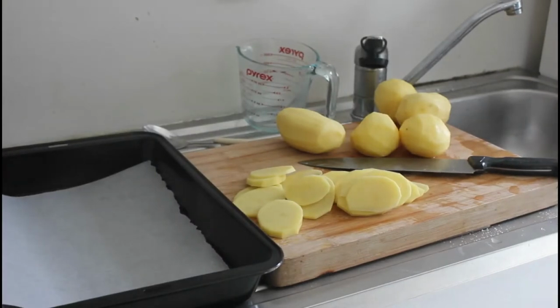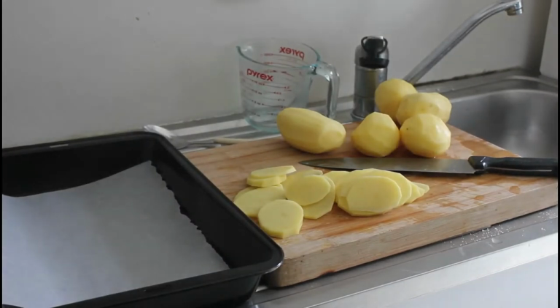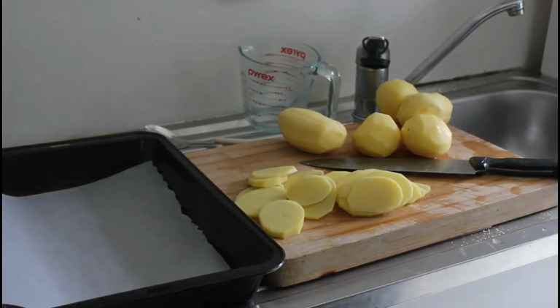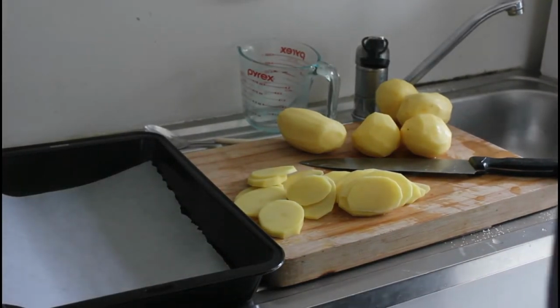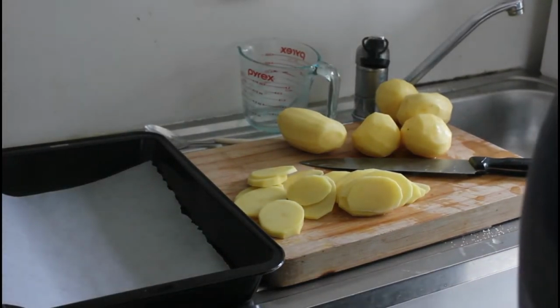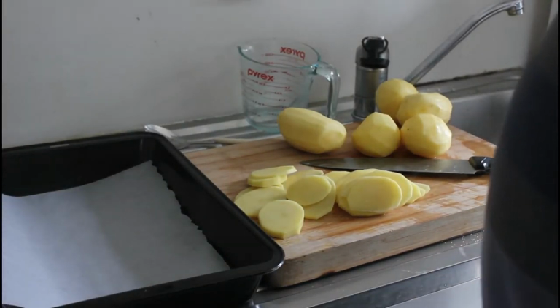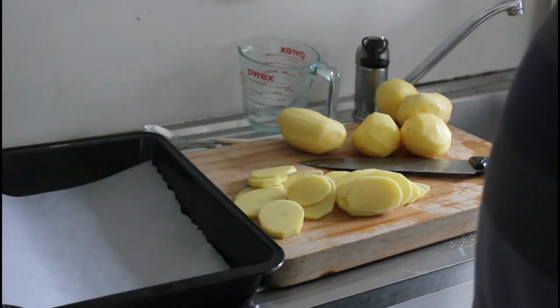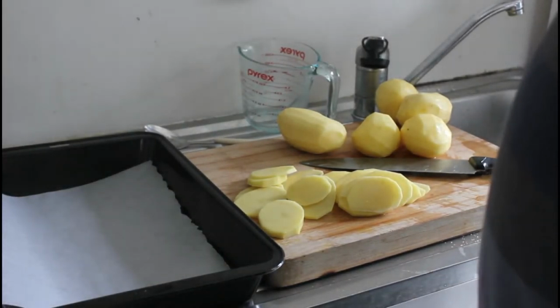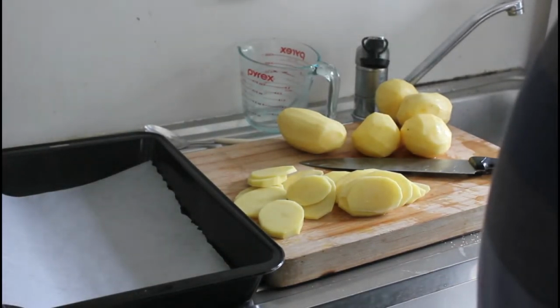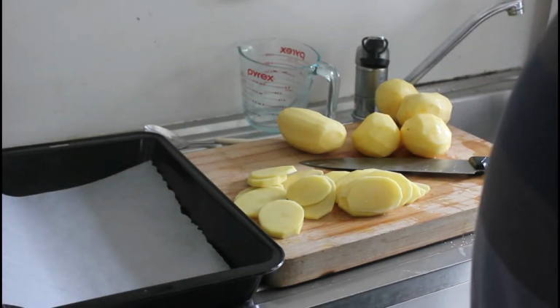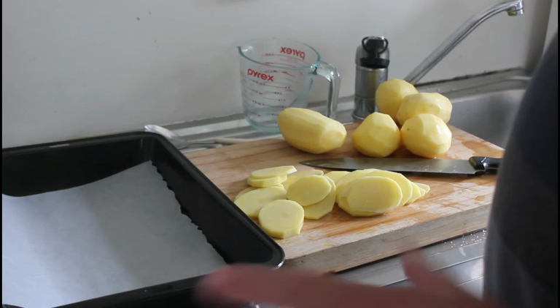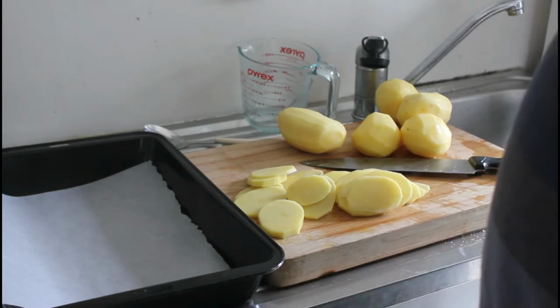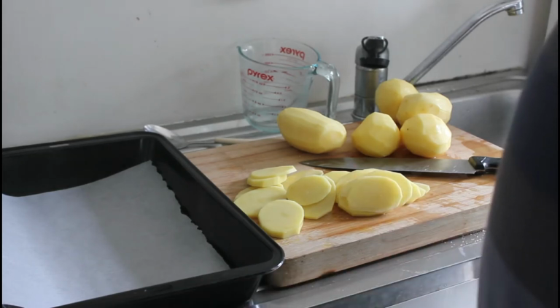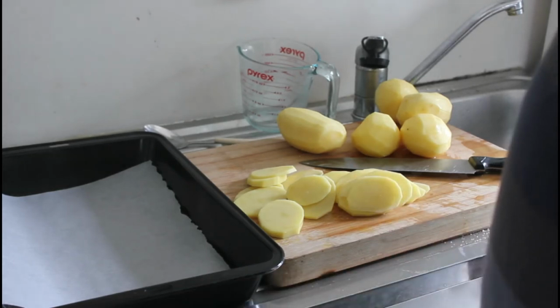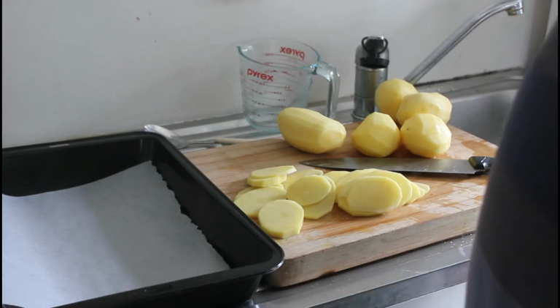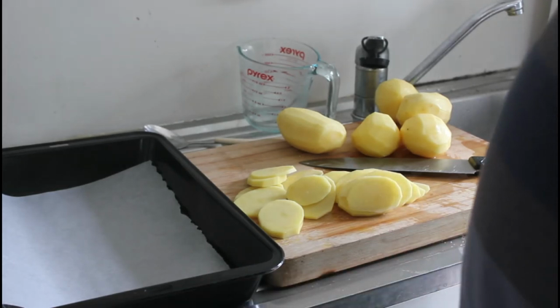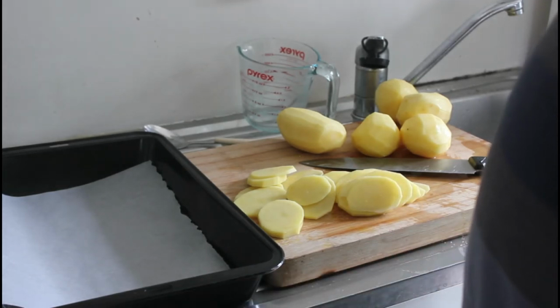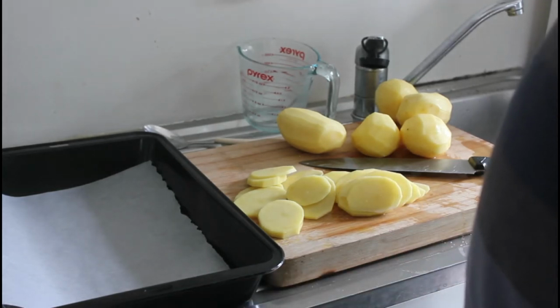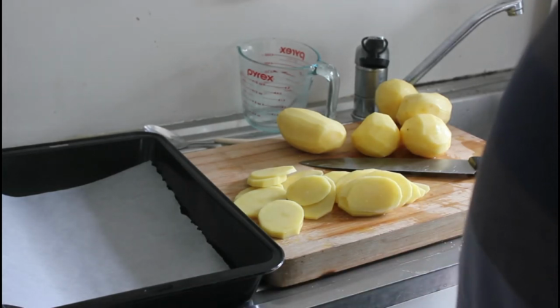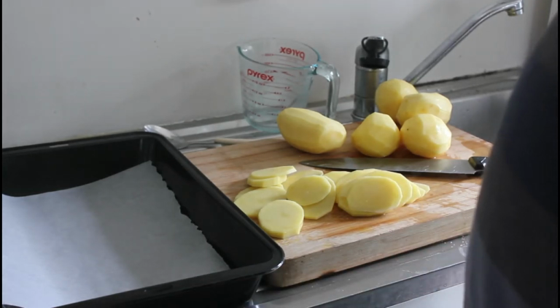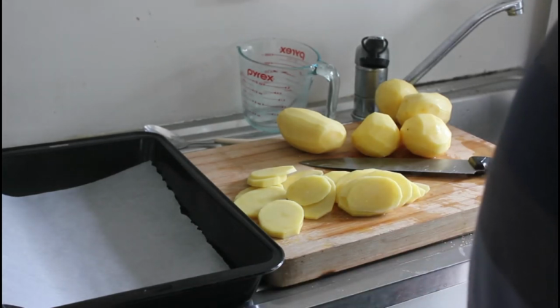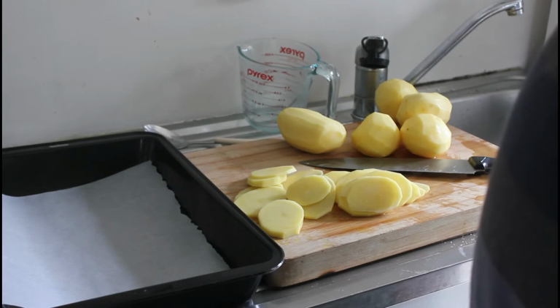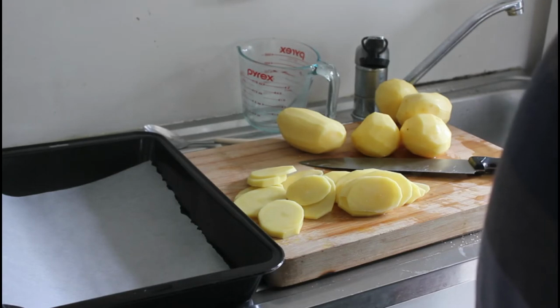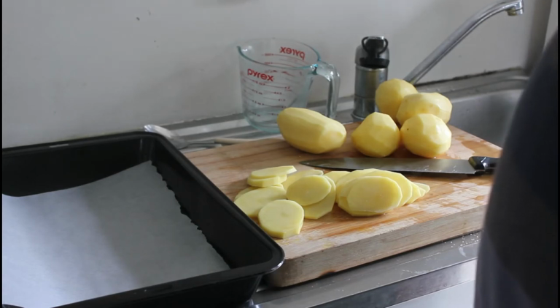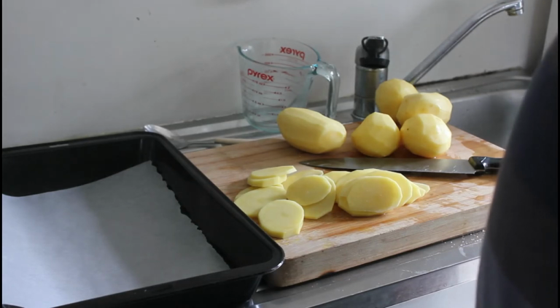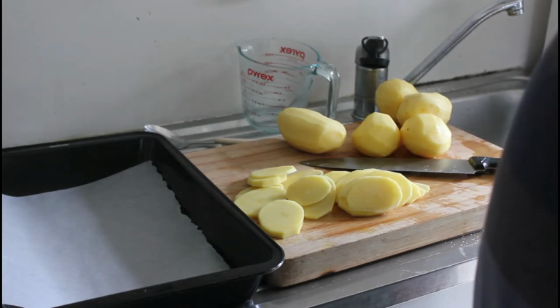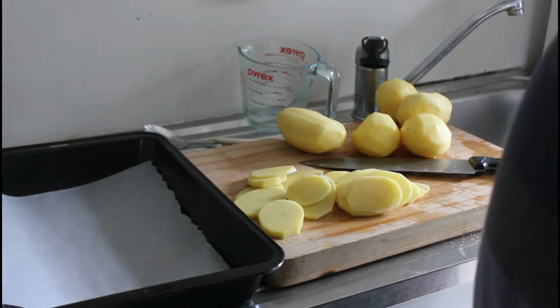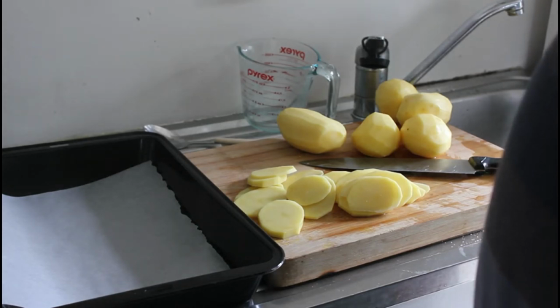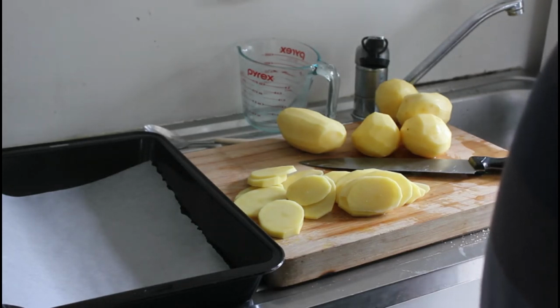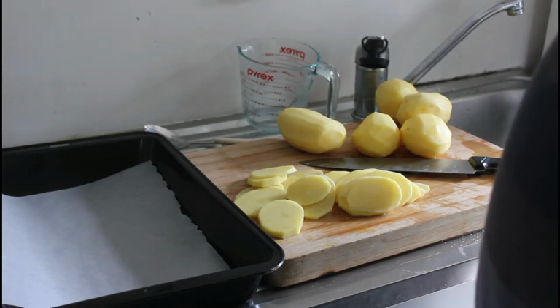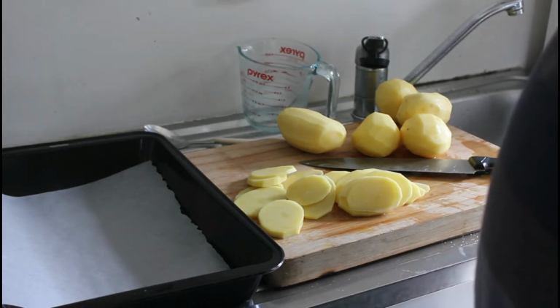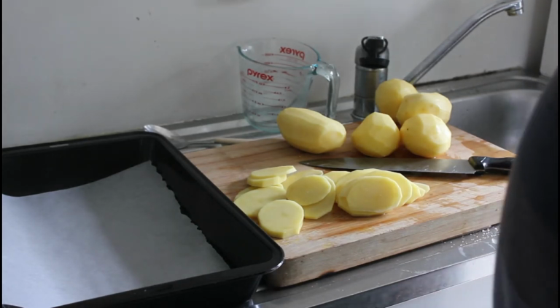The cream, garlic, and salt are just going to sit there — don't boil it. Bring it up to as high a heat as you can without boiling, for around about 25 minutes, so the garlic can really infuse.